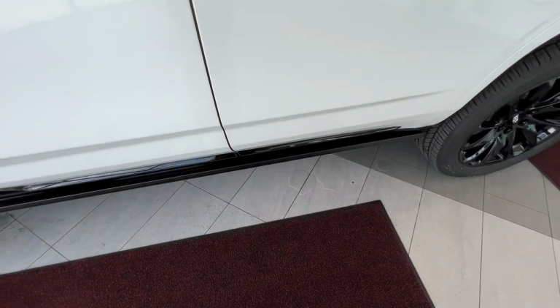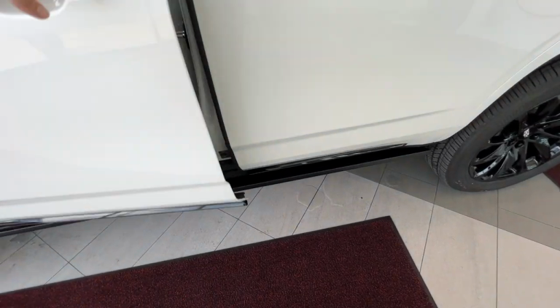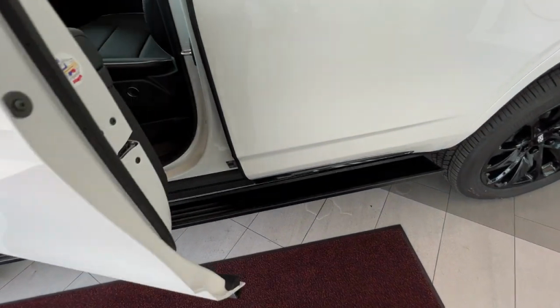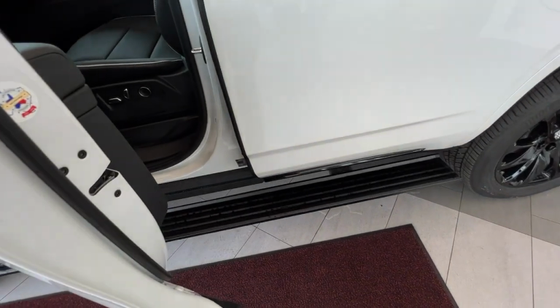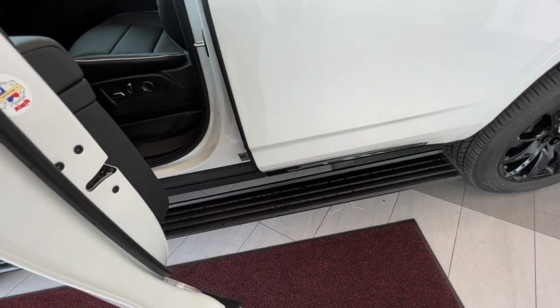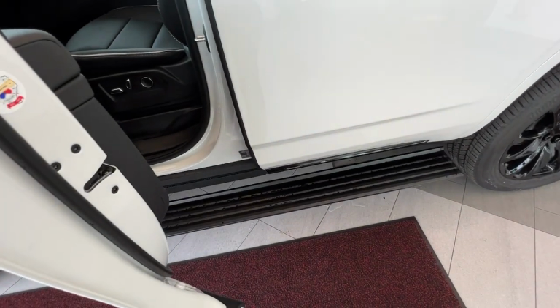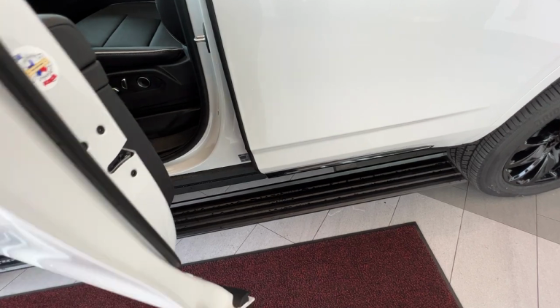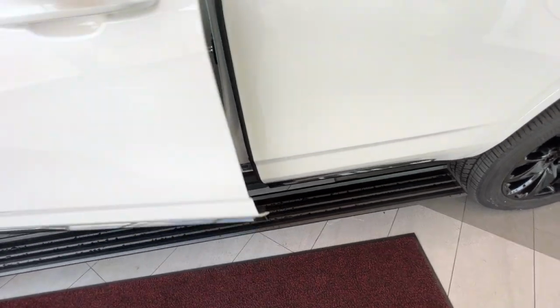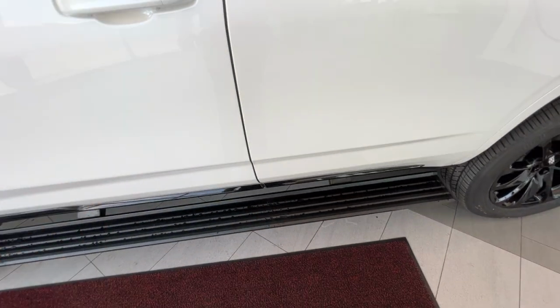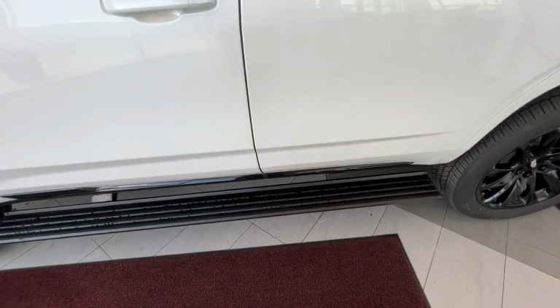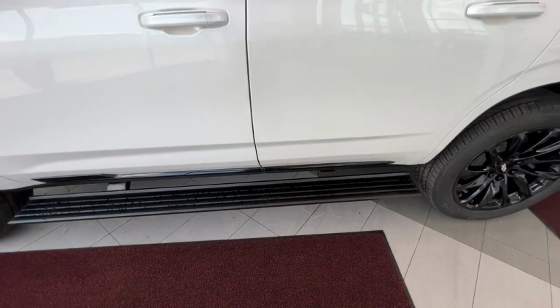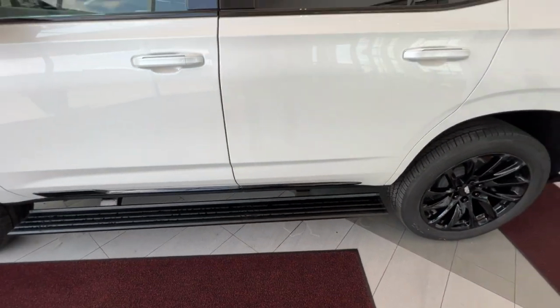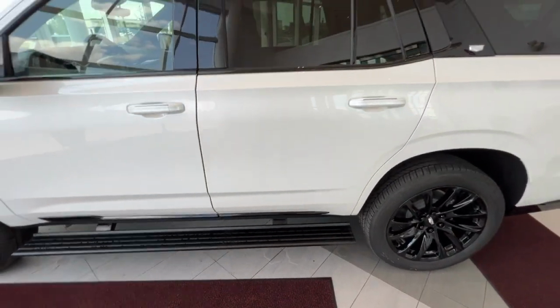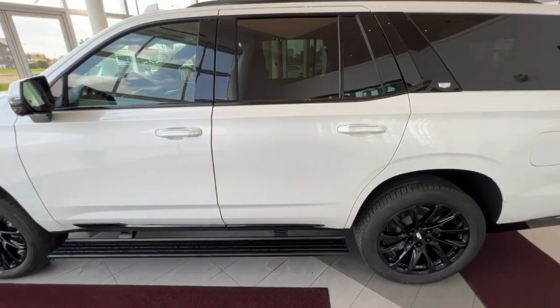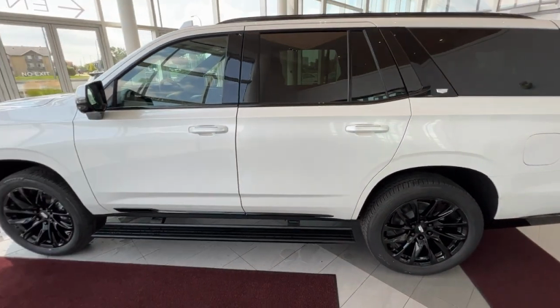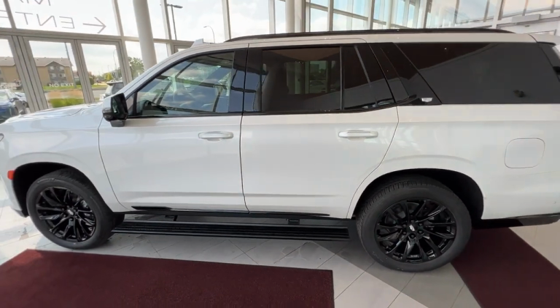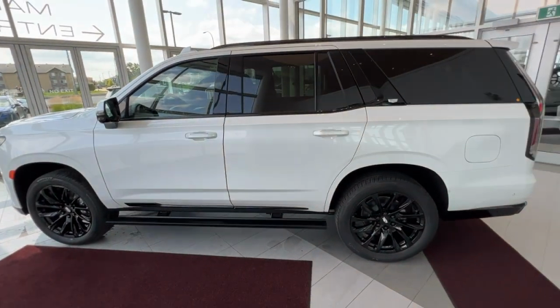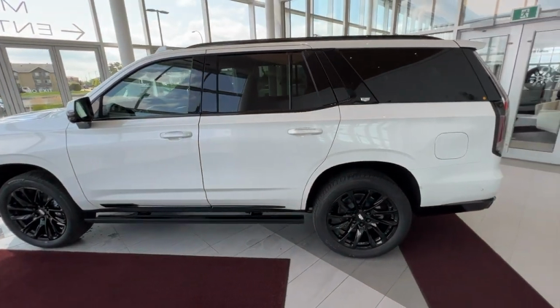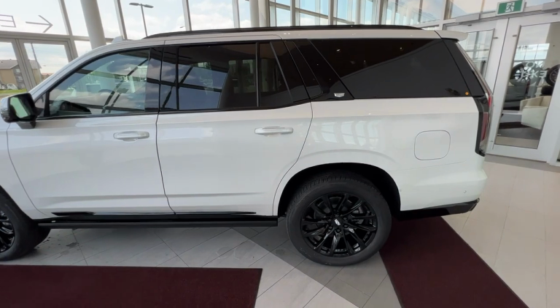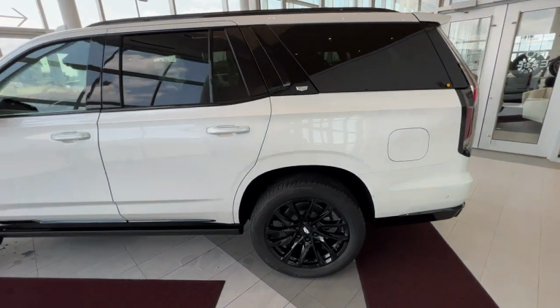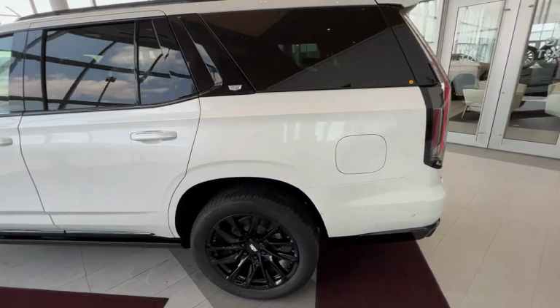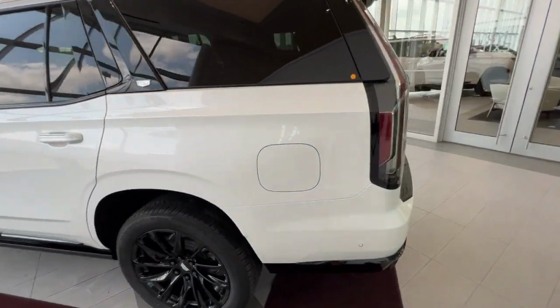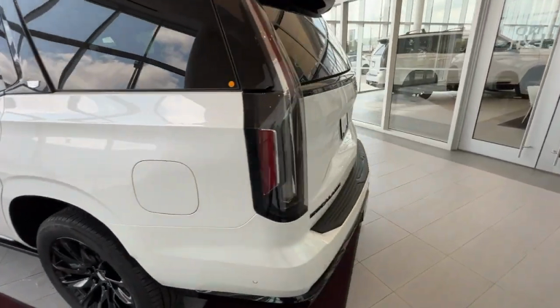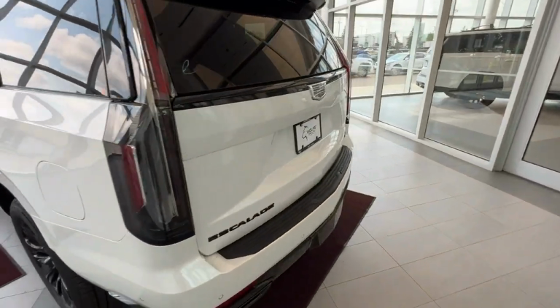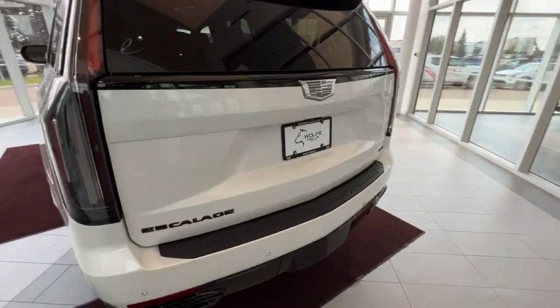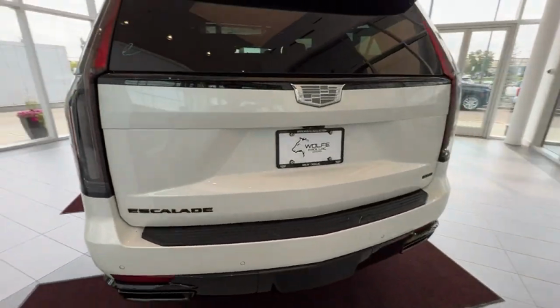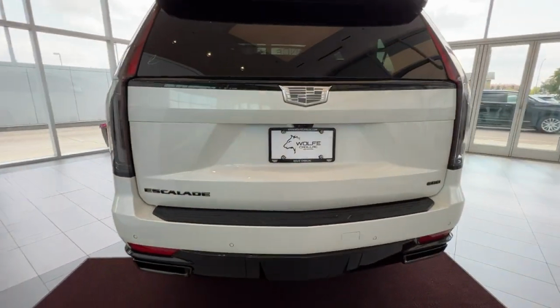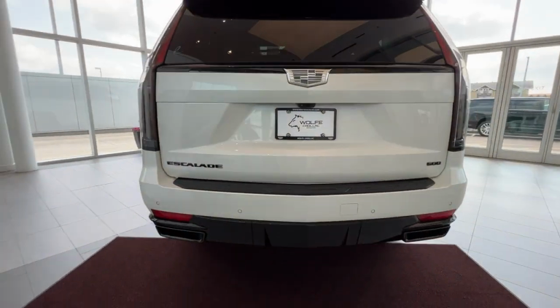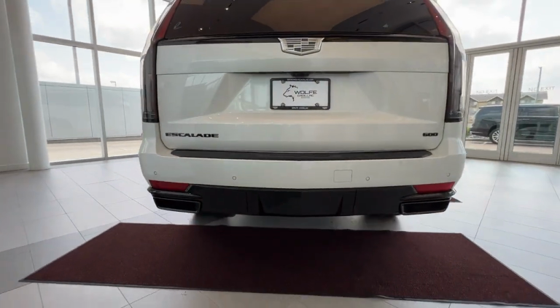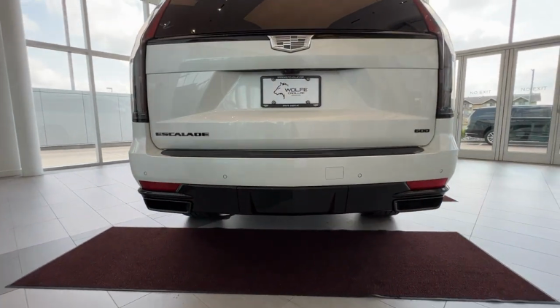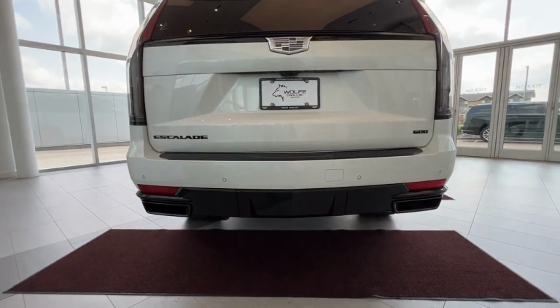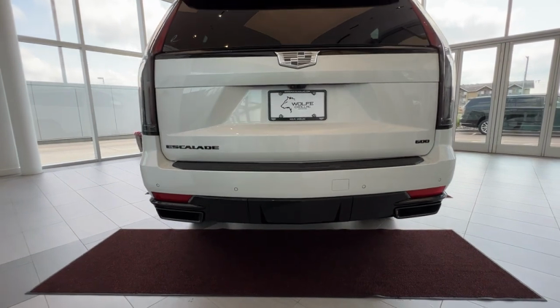The vehicle comes equipped with retractable running boards that pop in and out as you open and close the door. Privacy tint starting in the rear makes its way all the way around the back. From the rear, you can see your dual-tip black exhaust system.